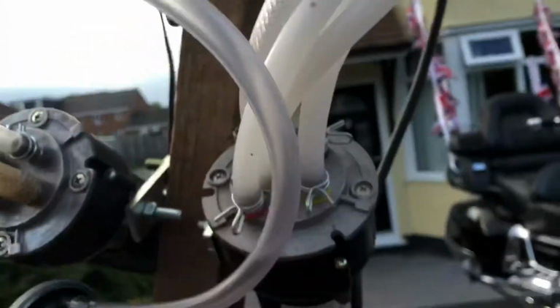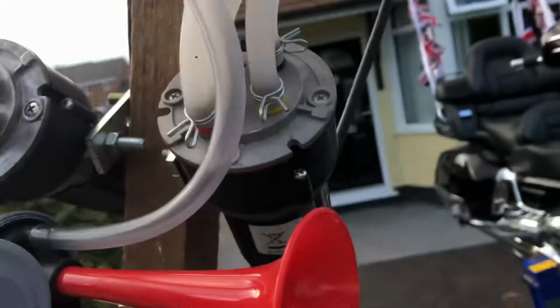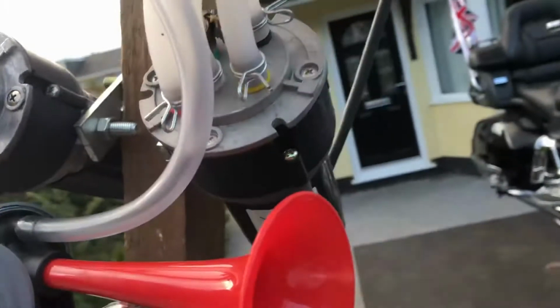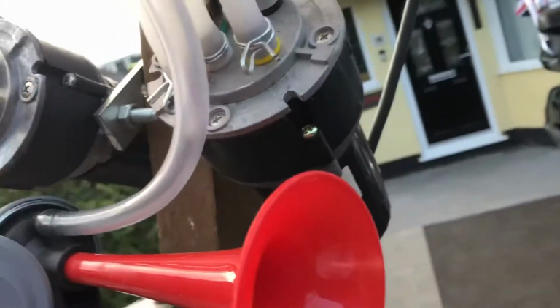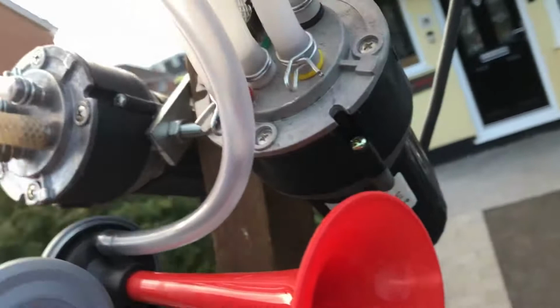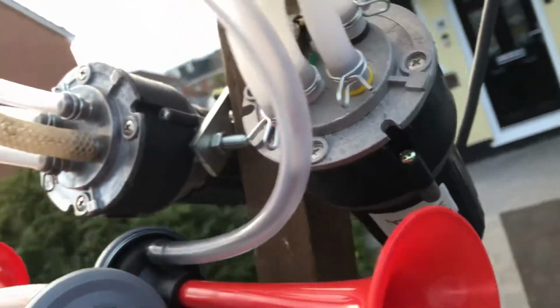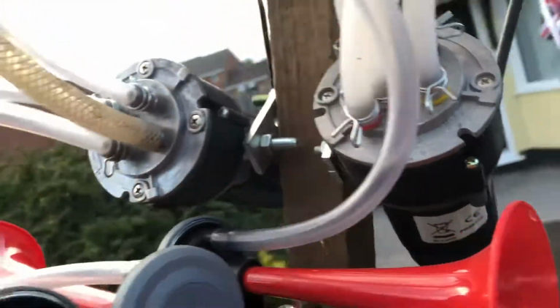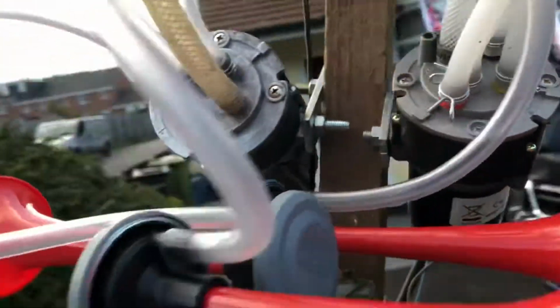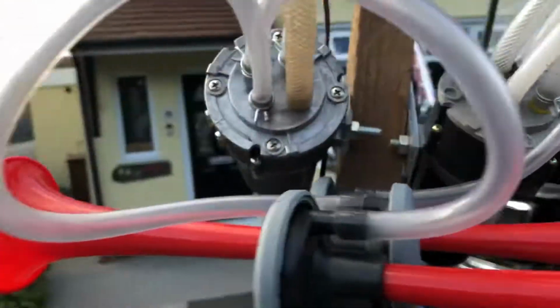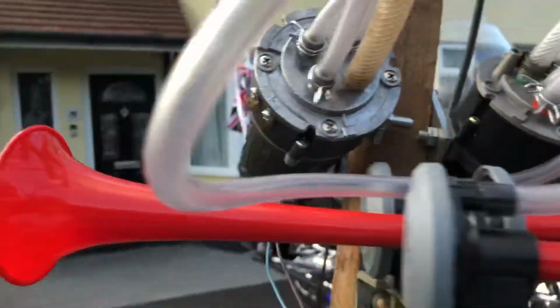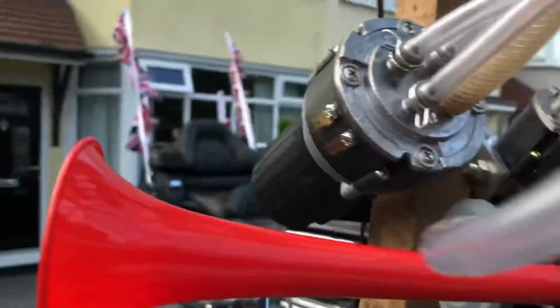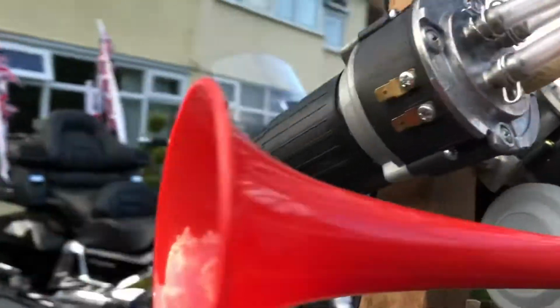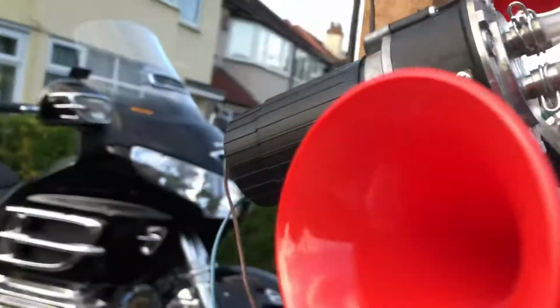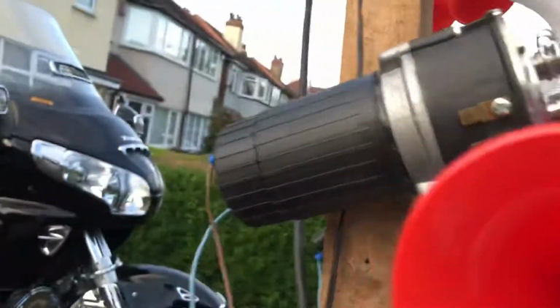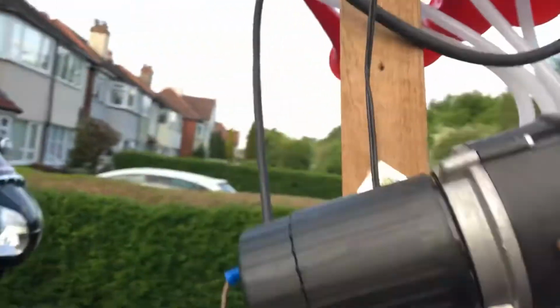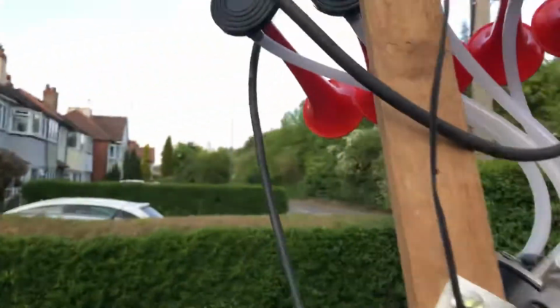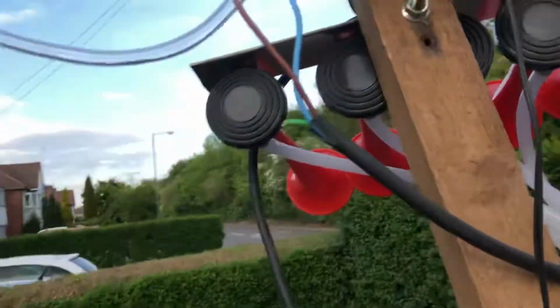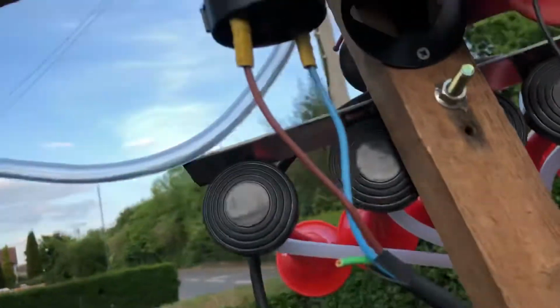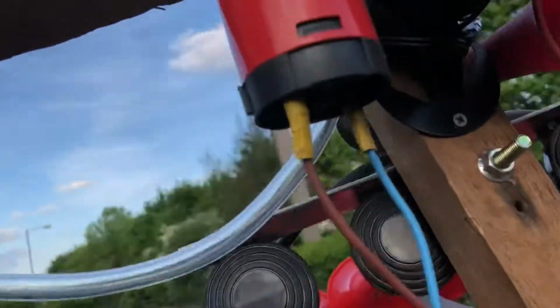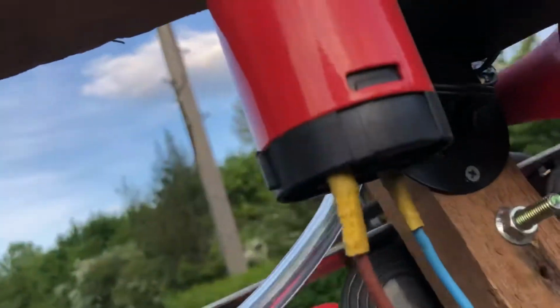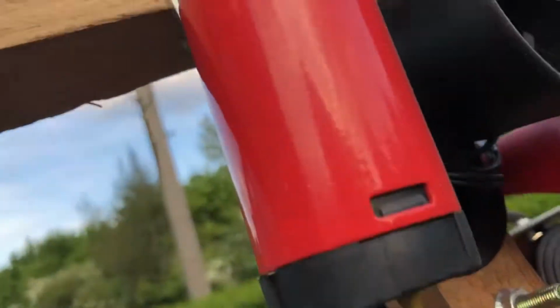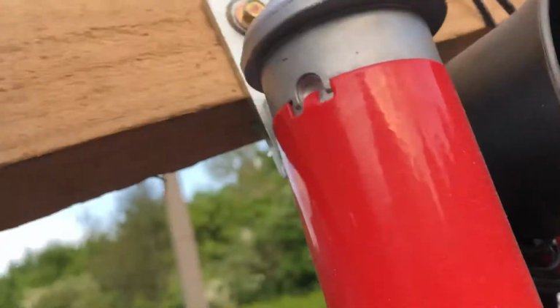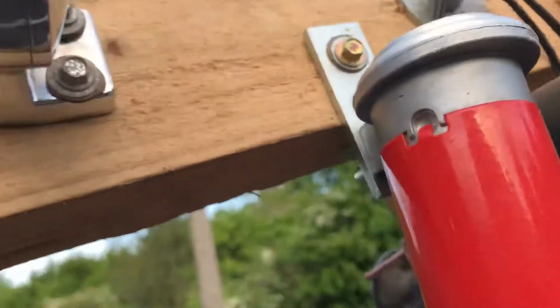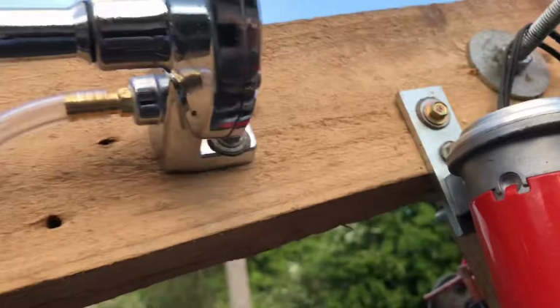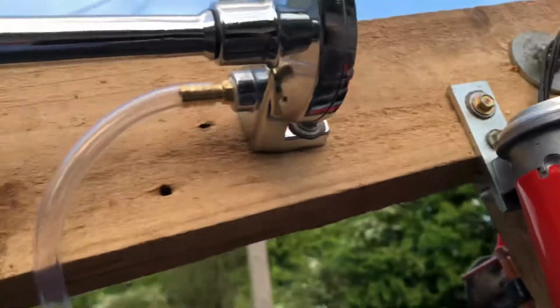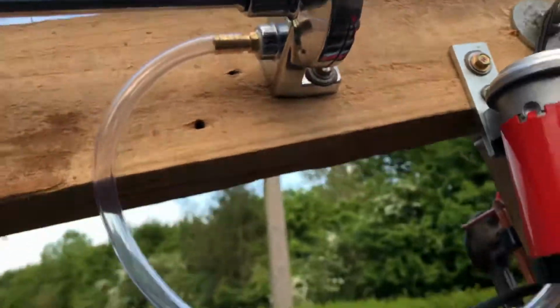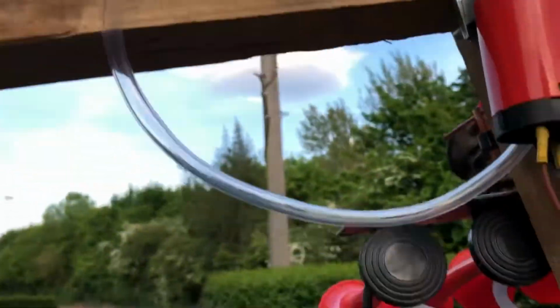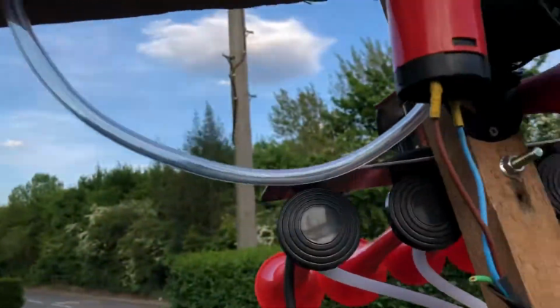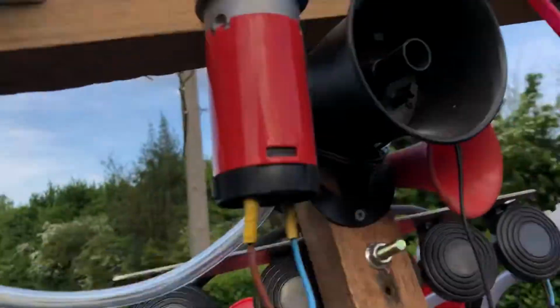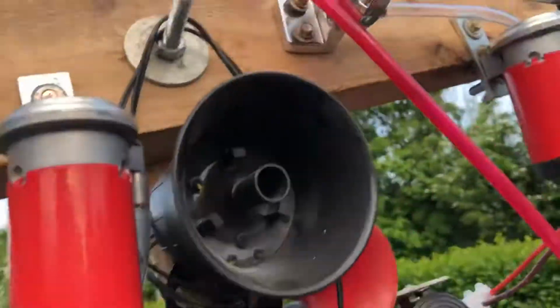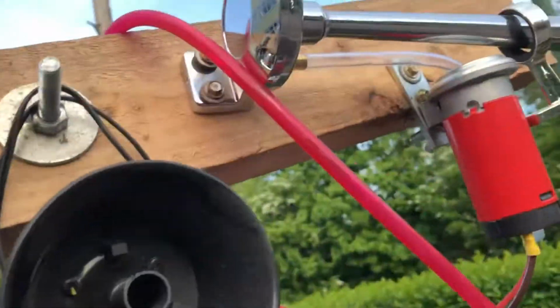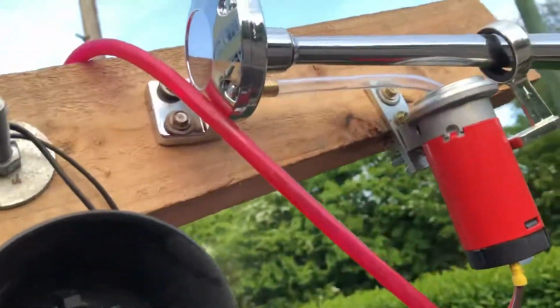We've got one compressor there, another compressor there, another compressor for that horn, and the compressor for this horn.